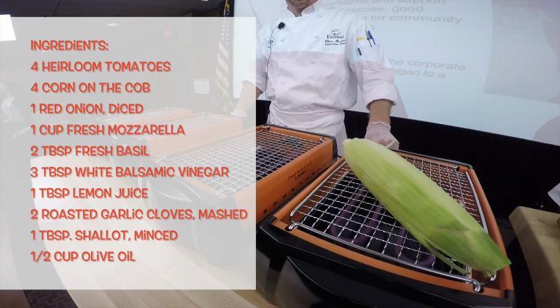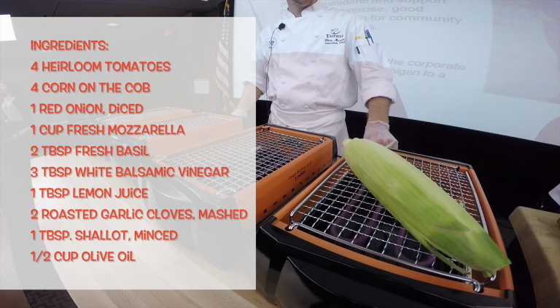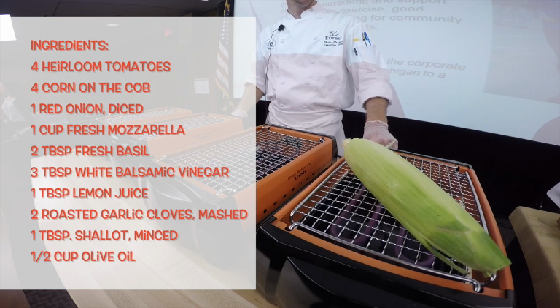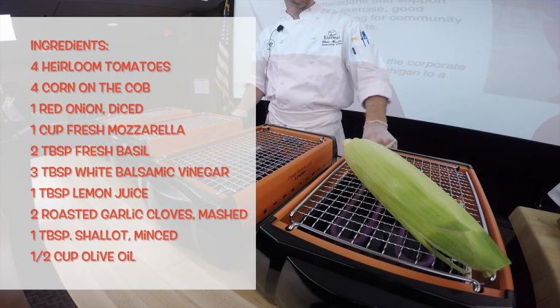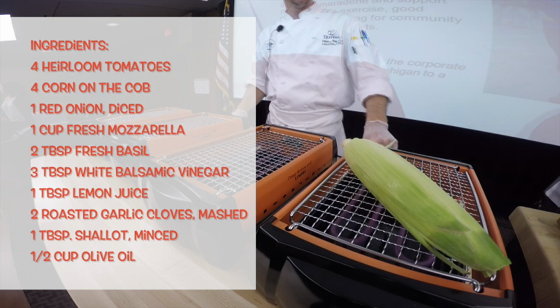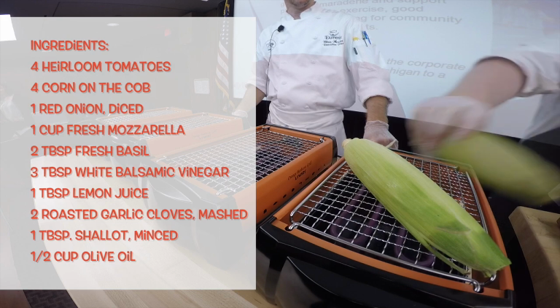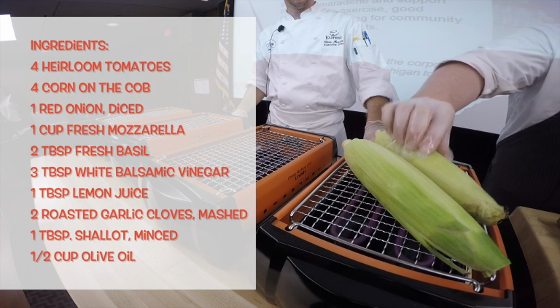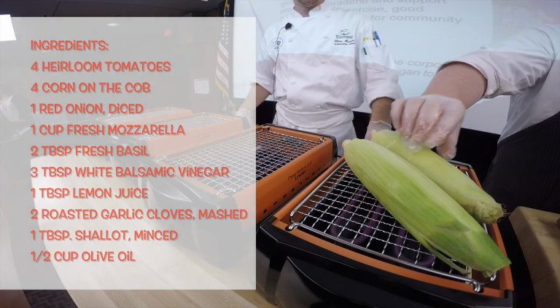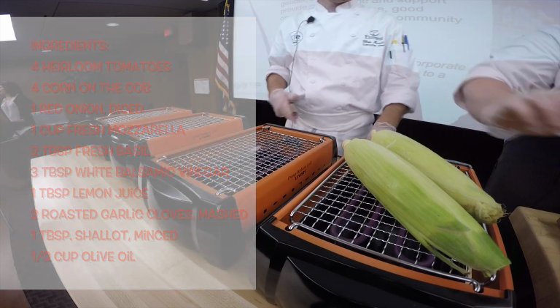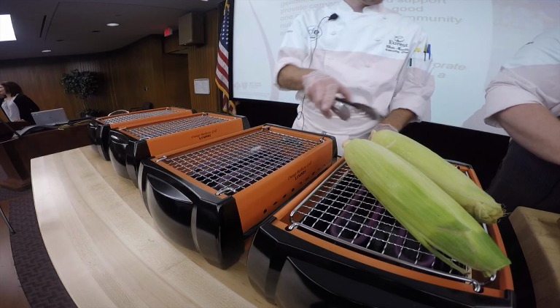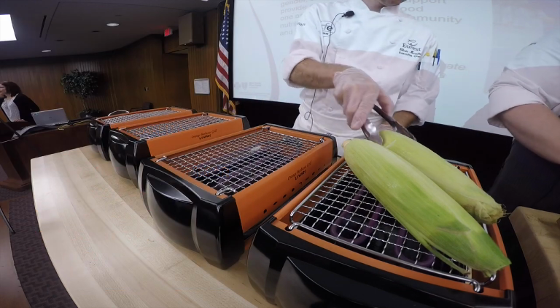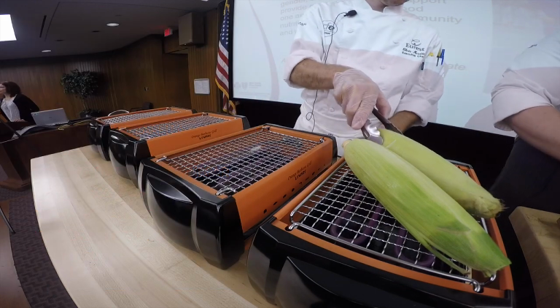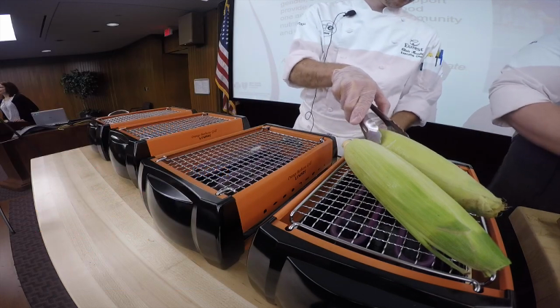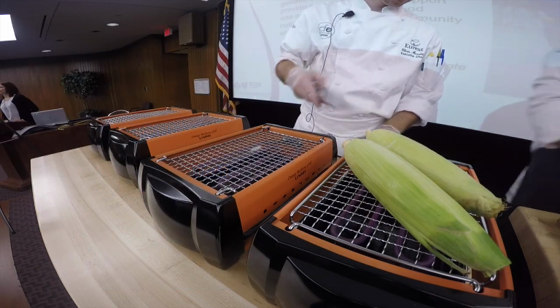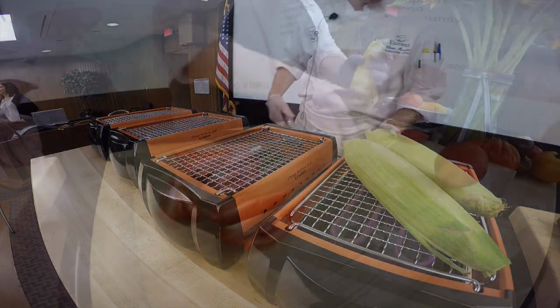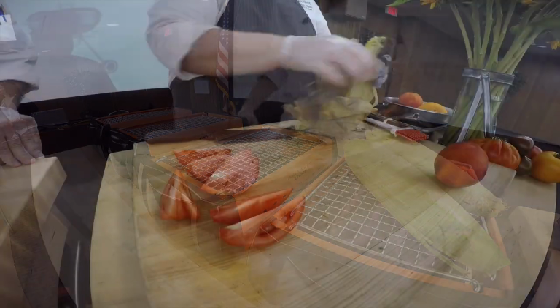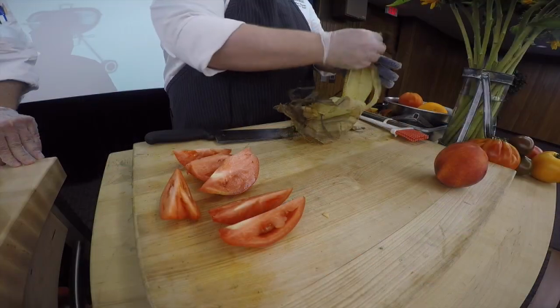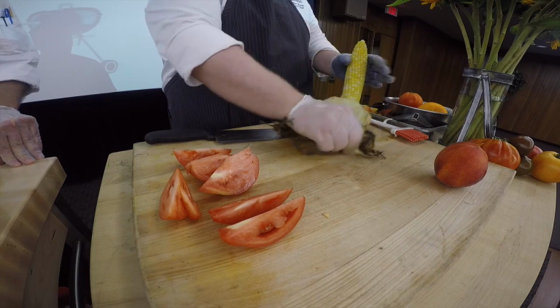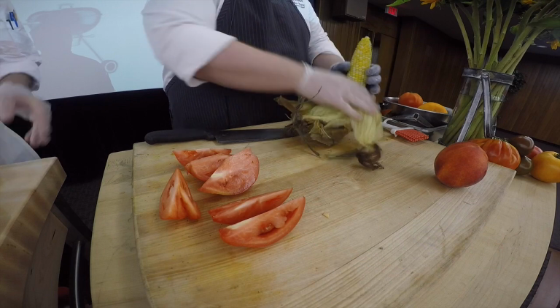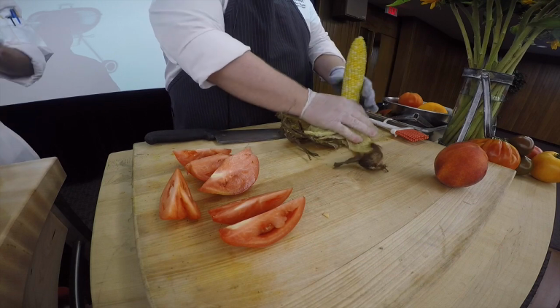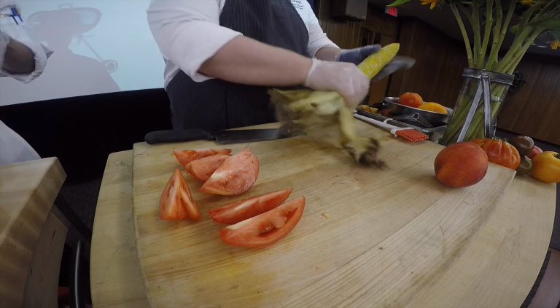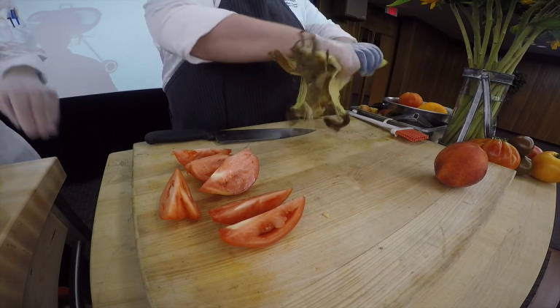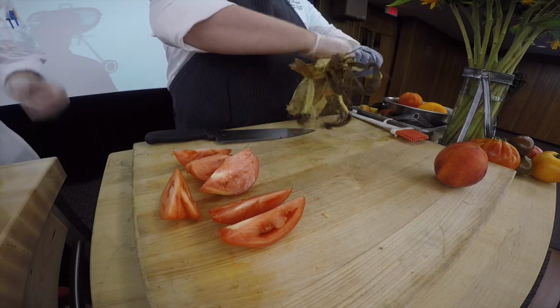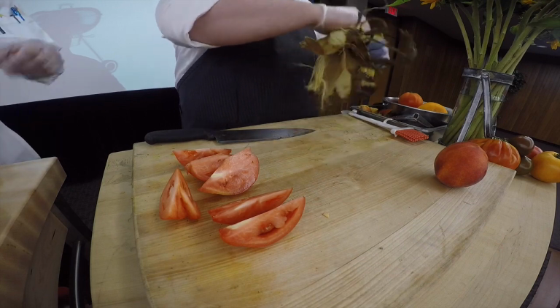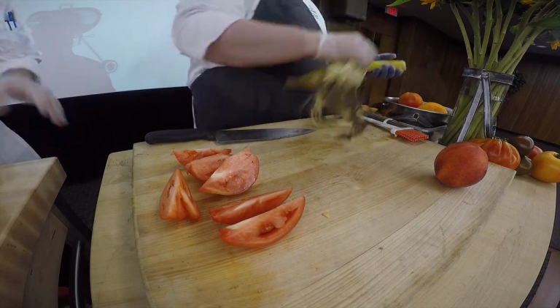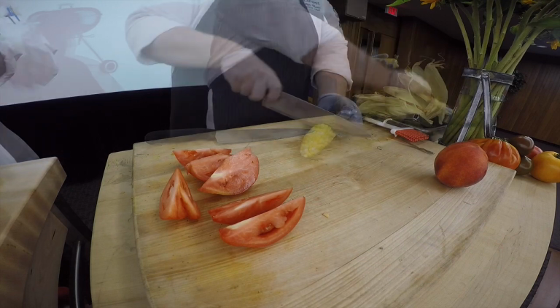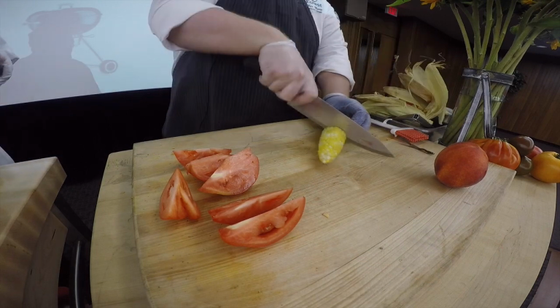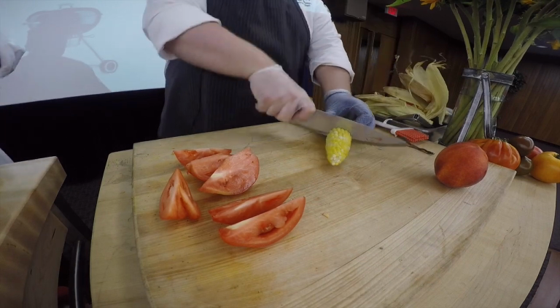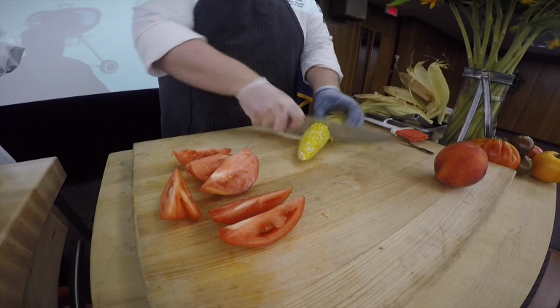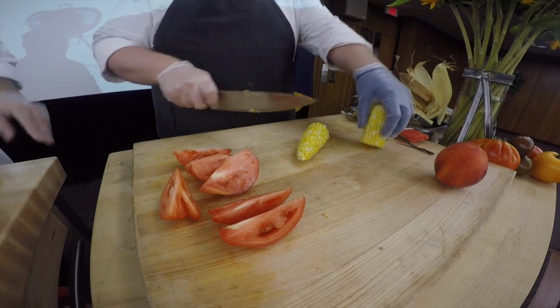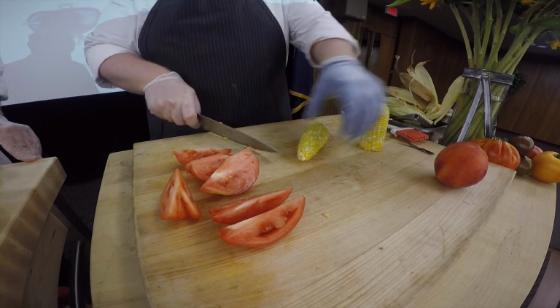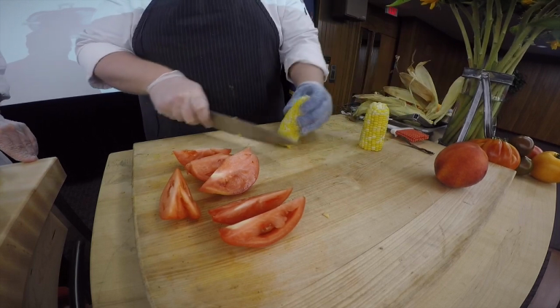Let's start roasting the corn at 400 degrees Fahrenheit for about an hour or until the kernels are tender. When cooled off, we will start to peel back the husk. Once the husk is peeled, start cutting the kernels, but try and avoid cutting too close into the cob.